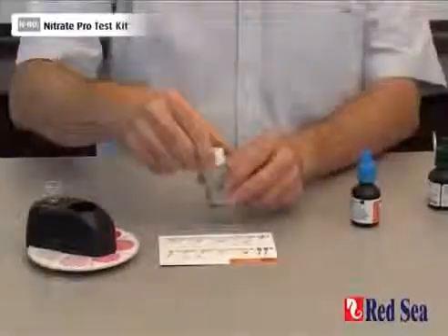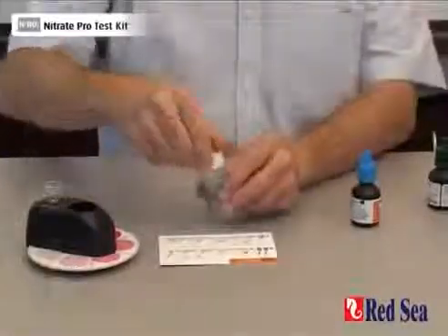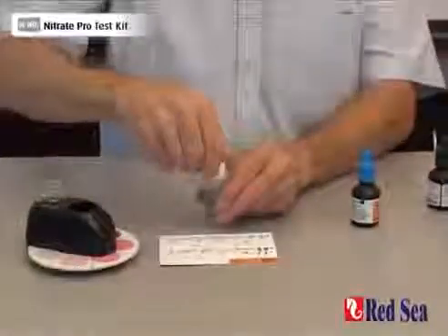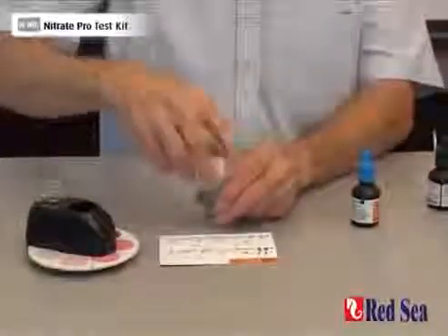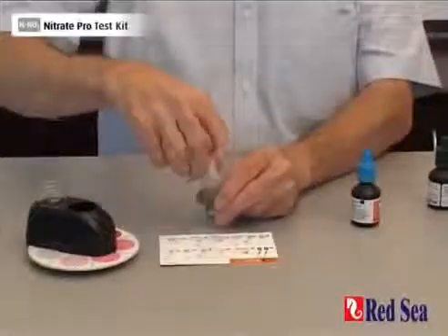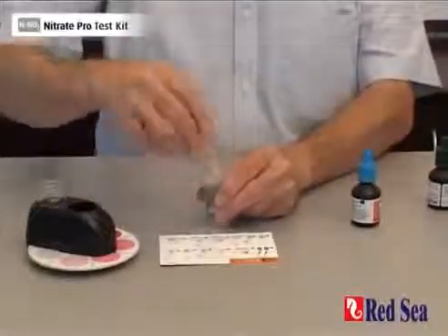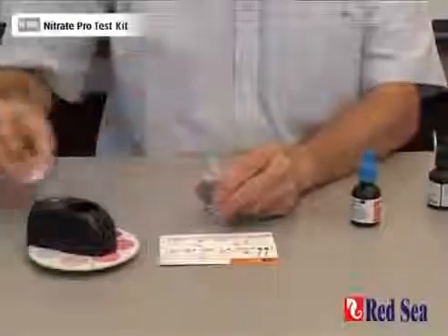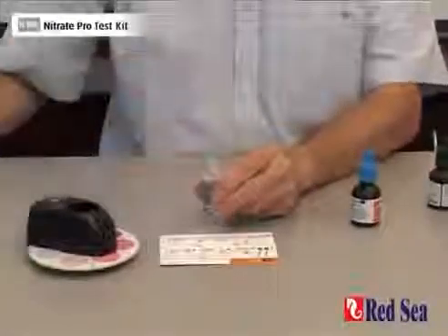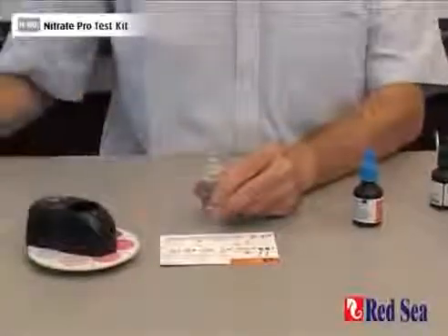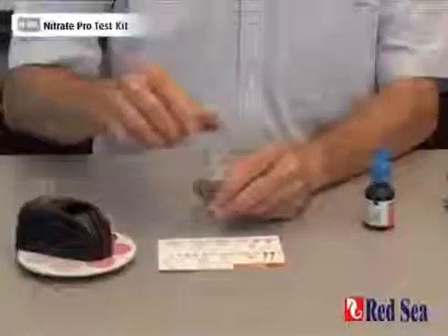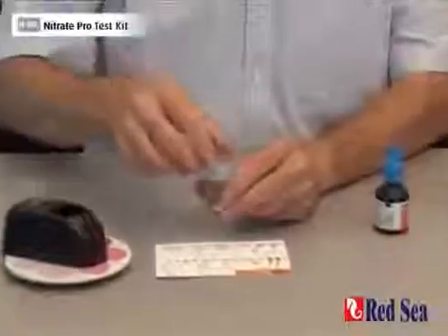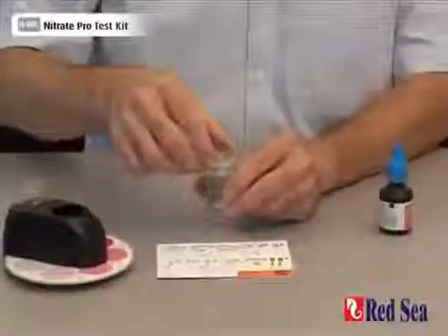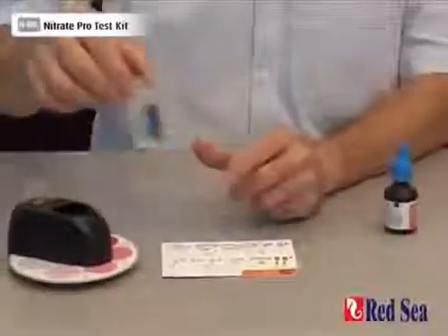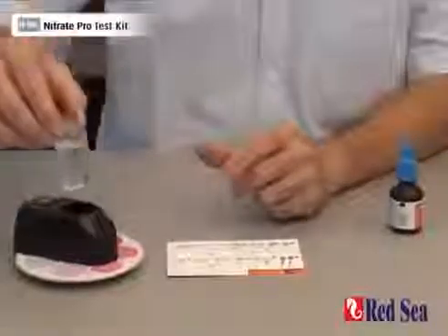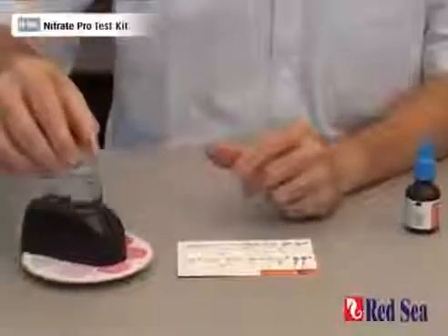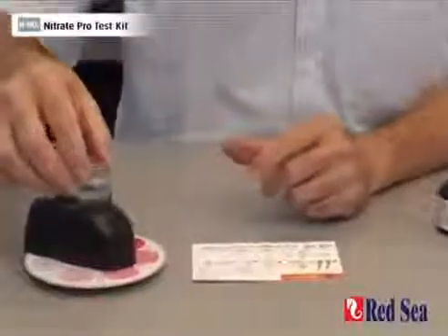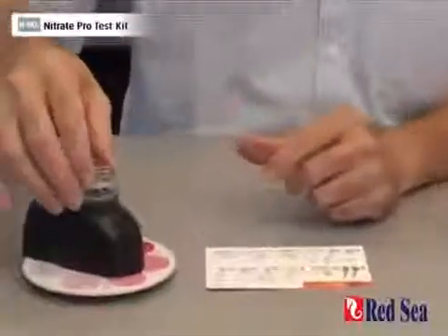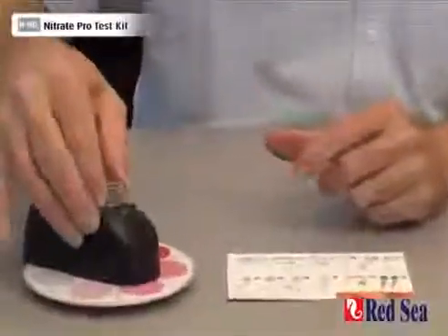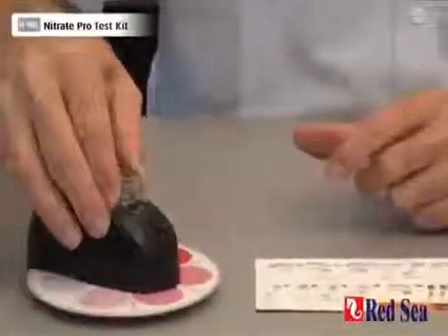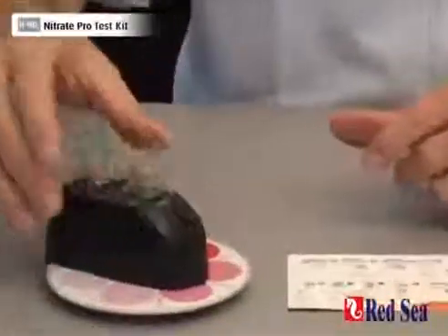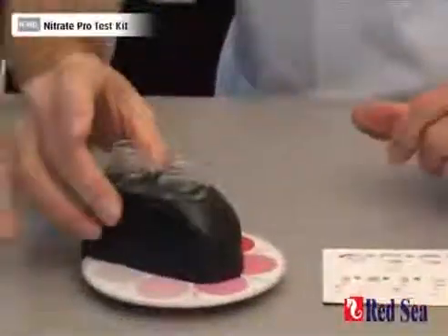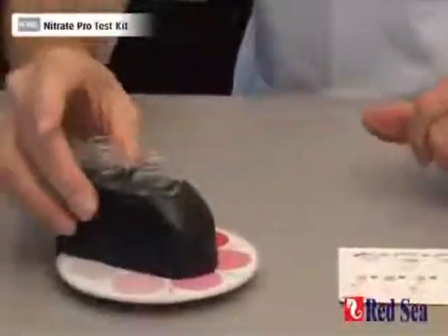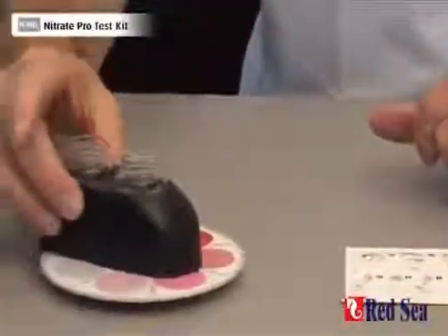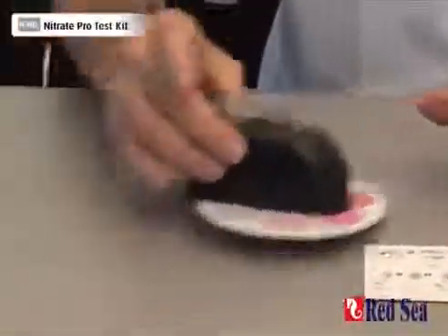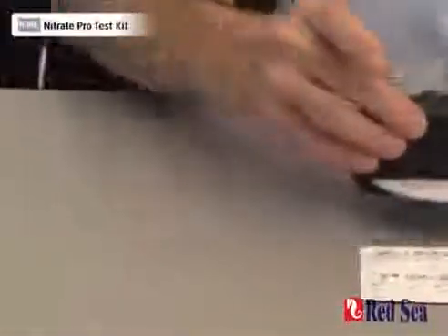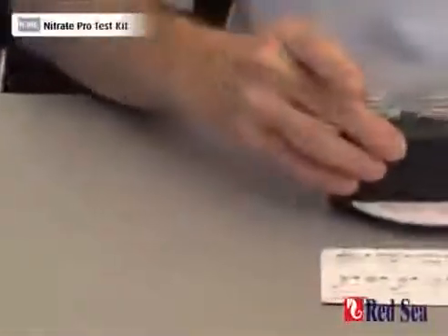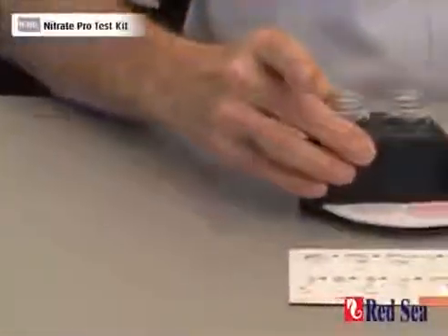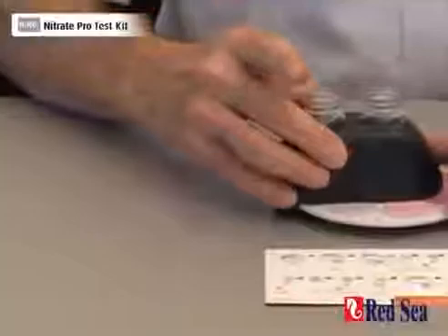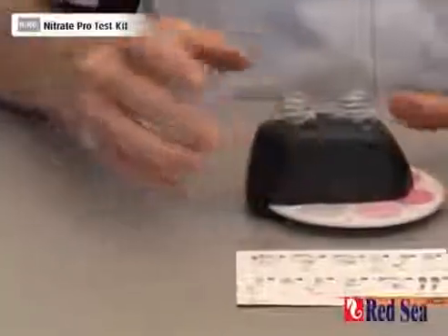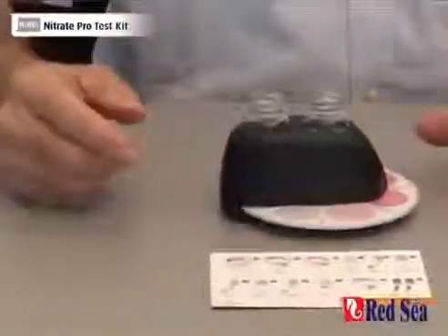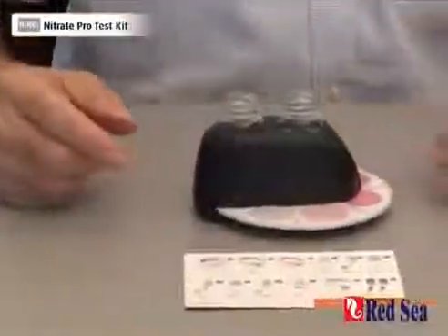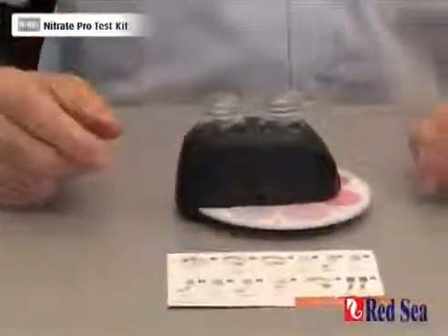When that's done, remove the lid and place the vial into the comparator. We are now going to wait for nine minutes for the reaction to develop.